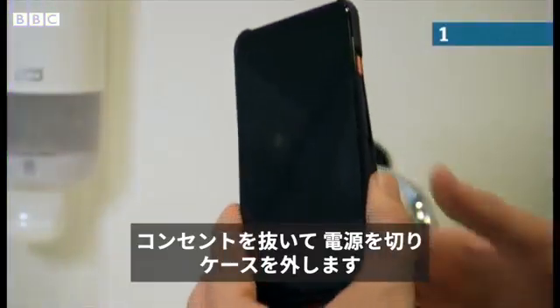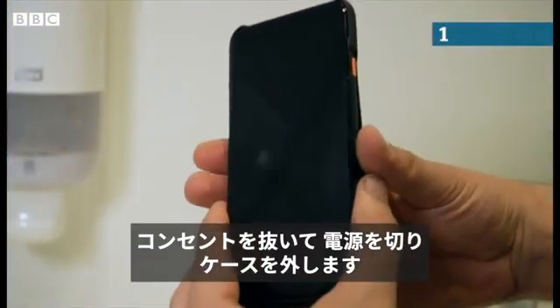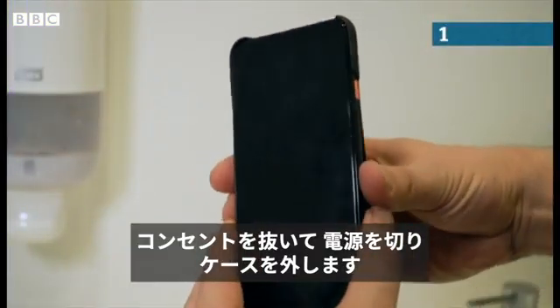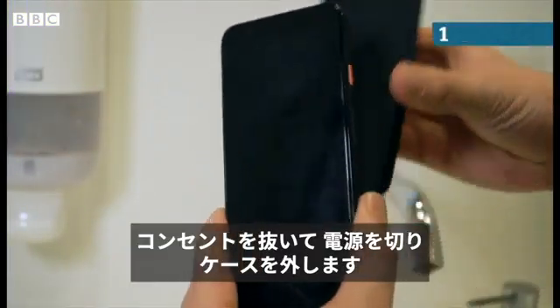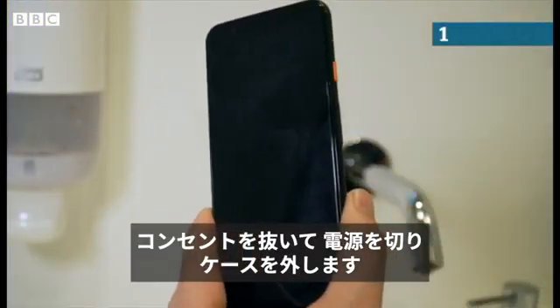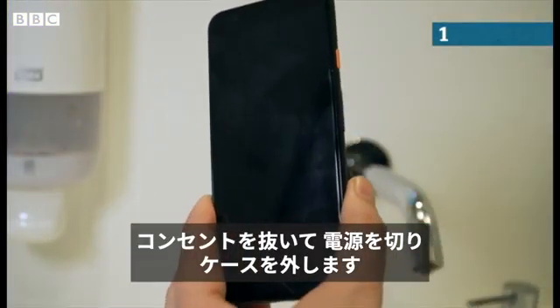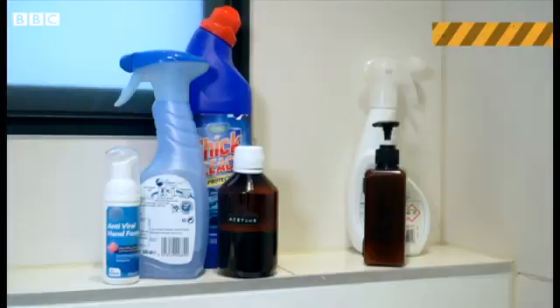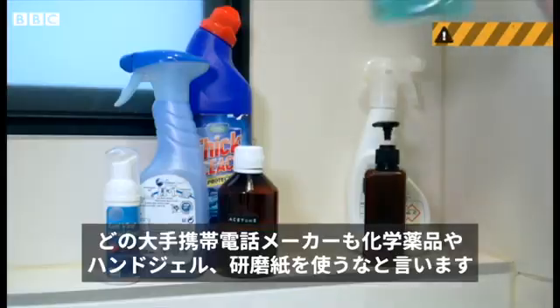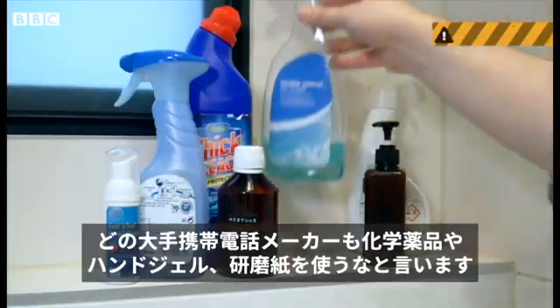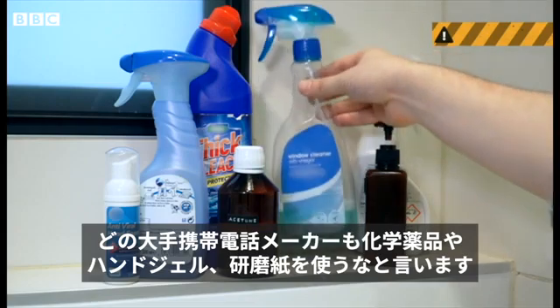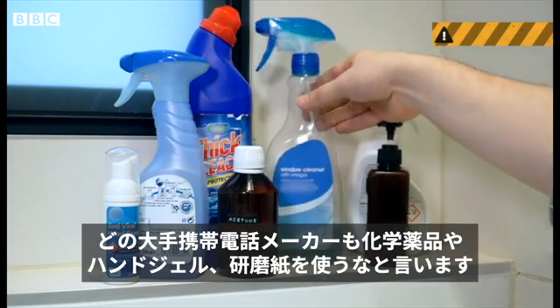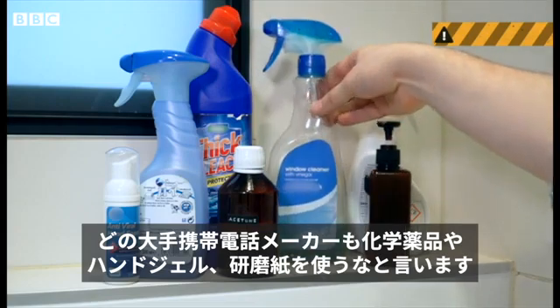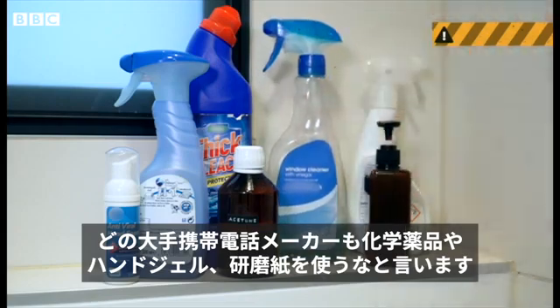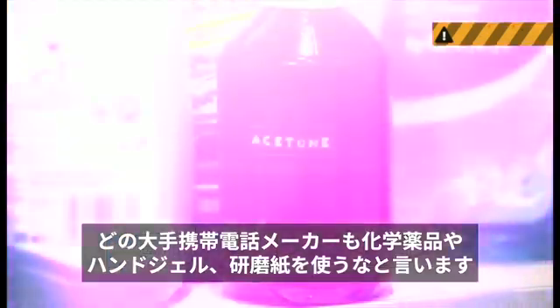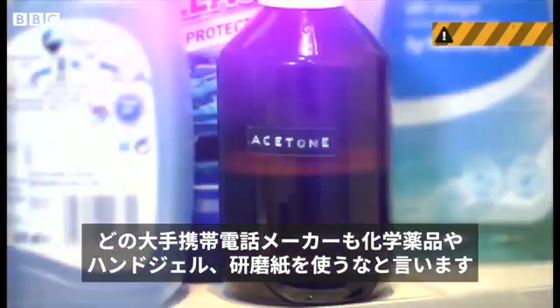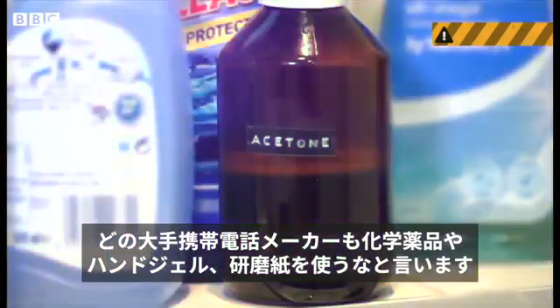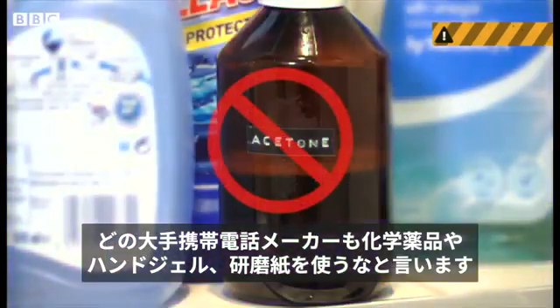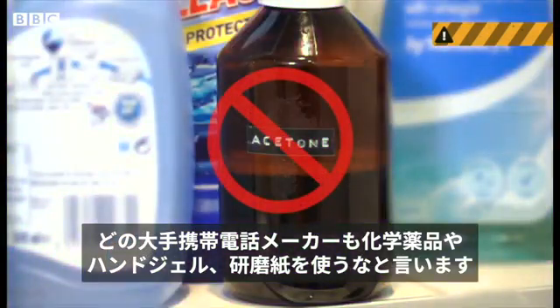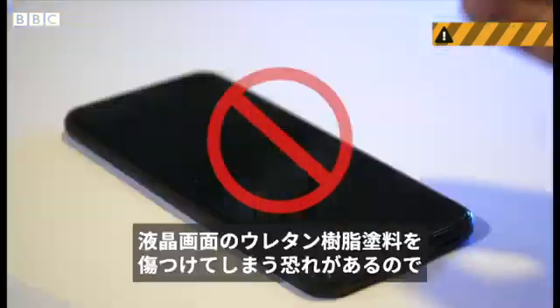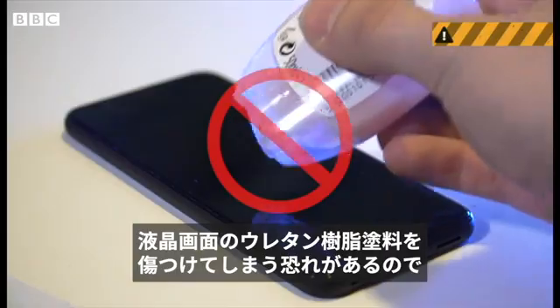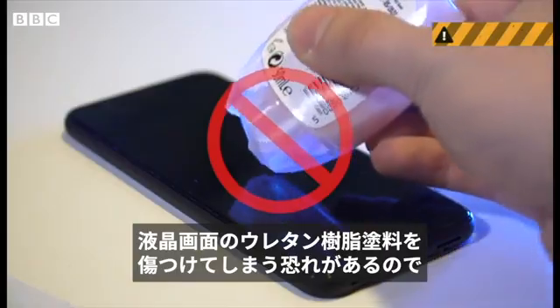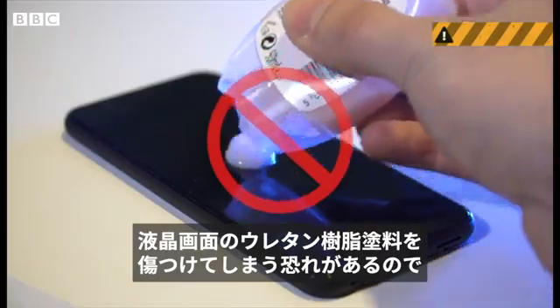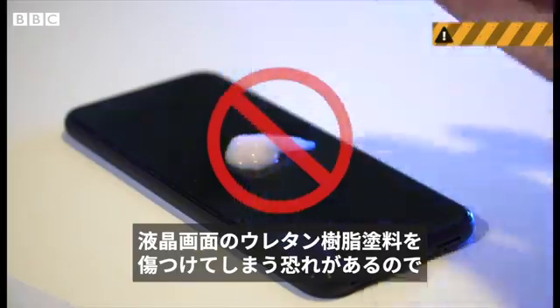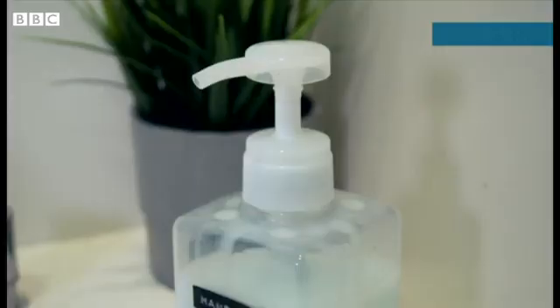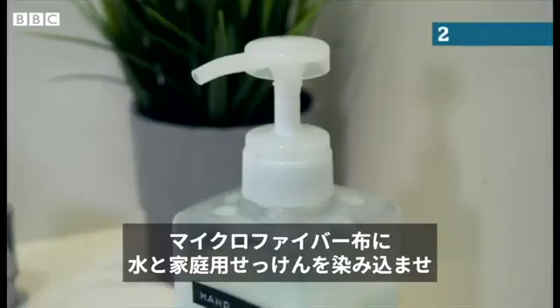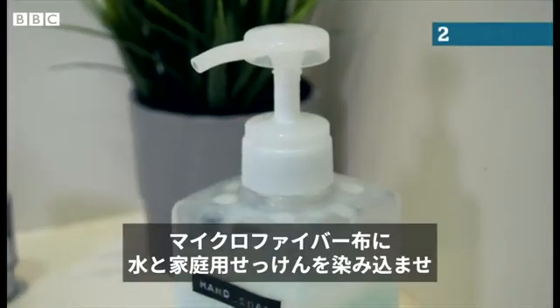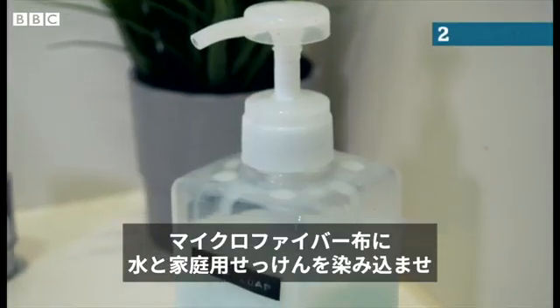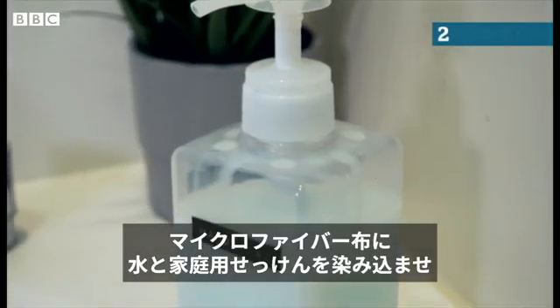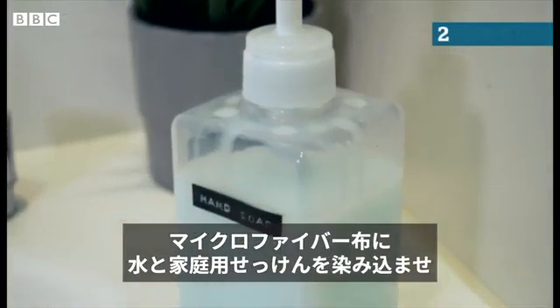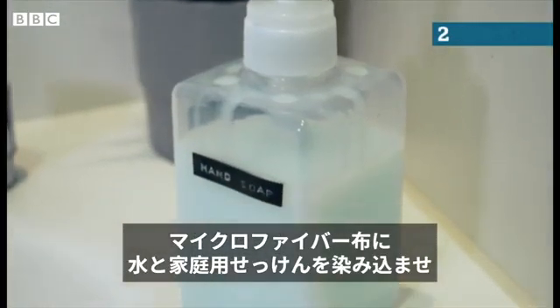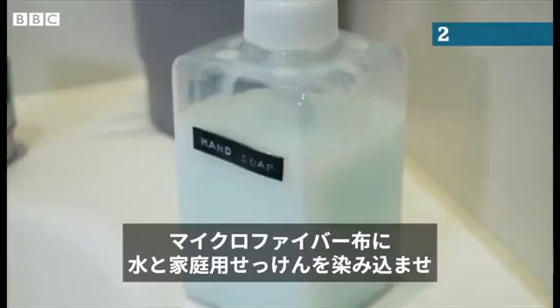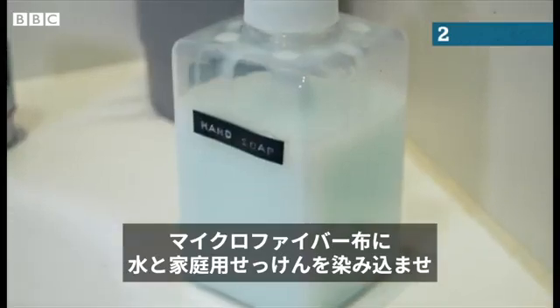Unplug your phone, turn it off and remove the case. All the major phone makers warn against using chemicals, hand gels and abrasive wipes on your device as this can damage the screen's protective coating. Dampen a microfiber cloth with water and simple household soap.